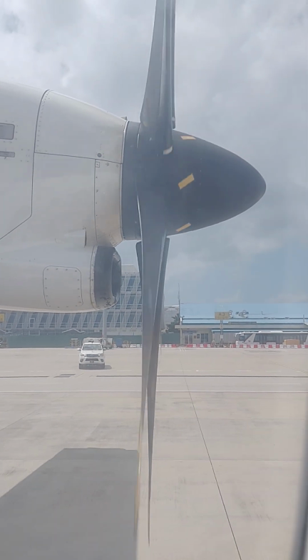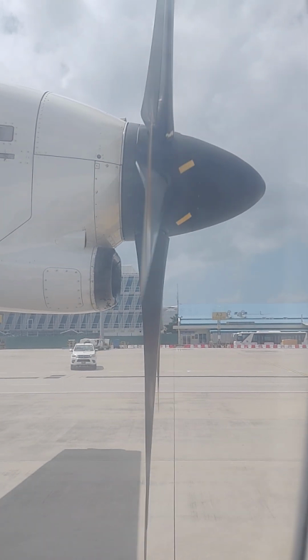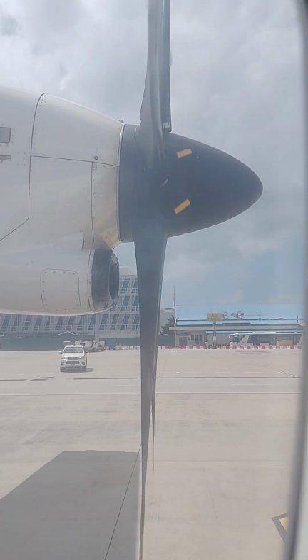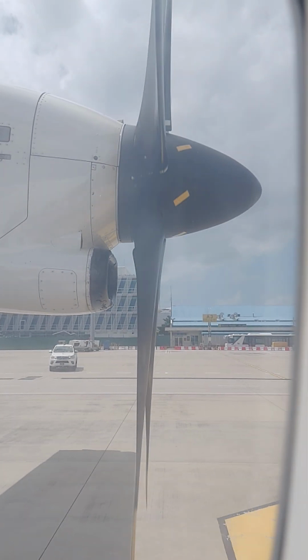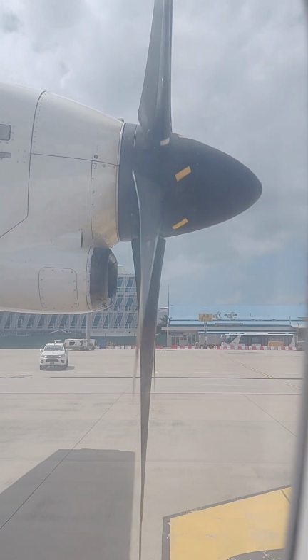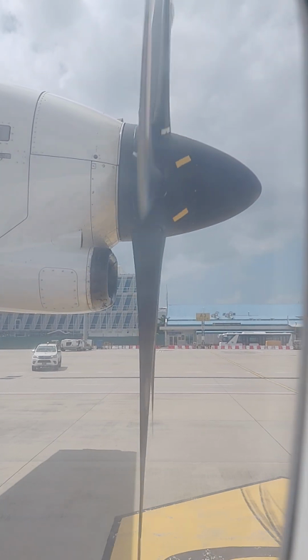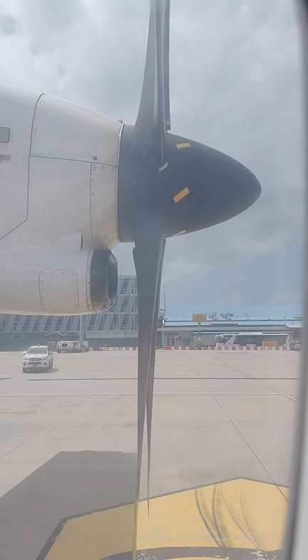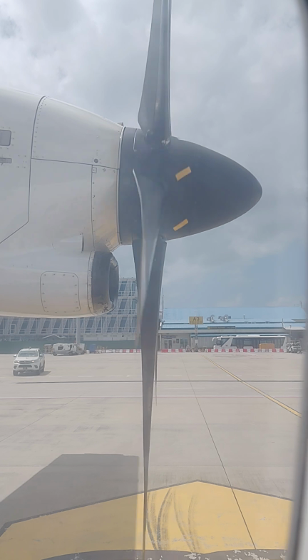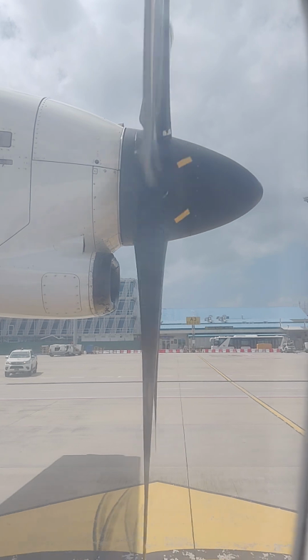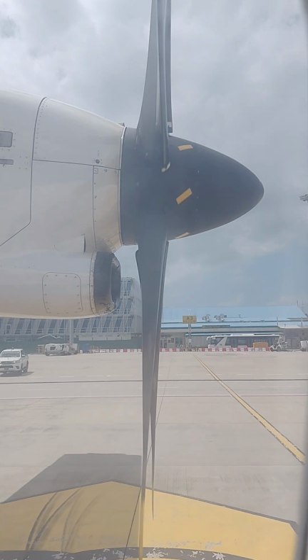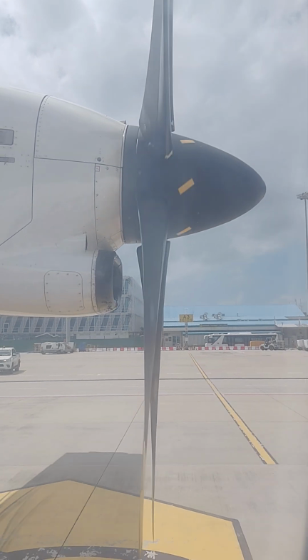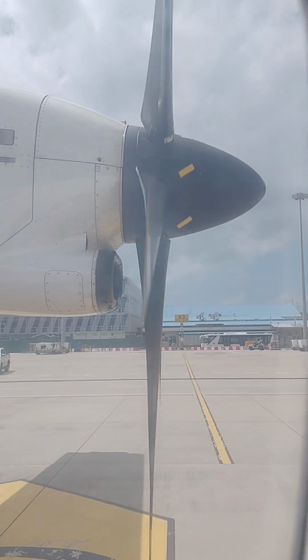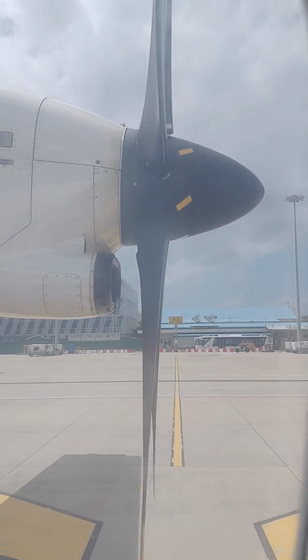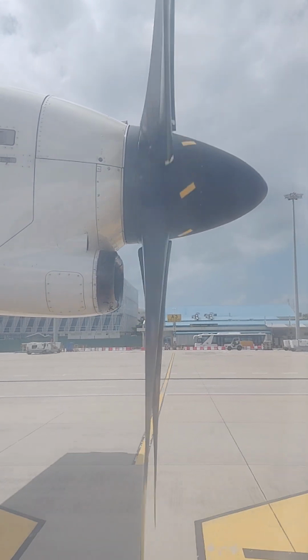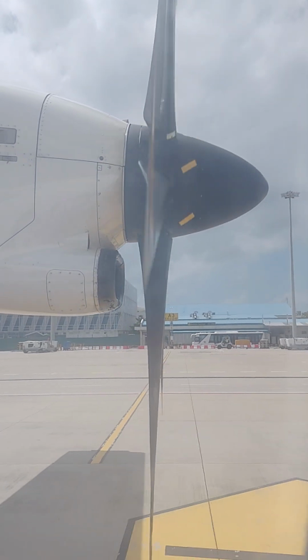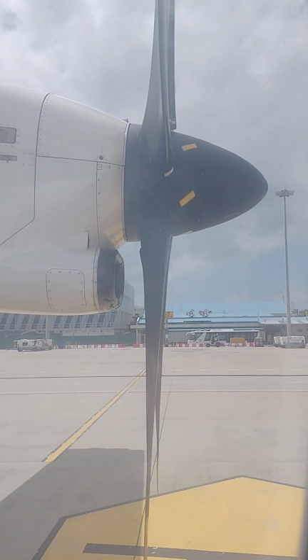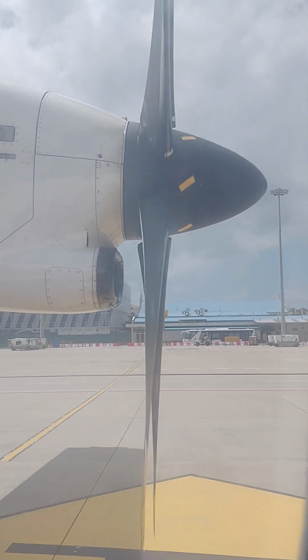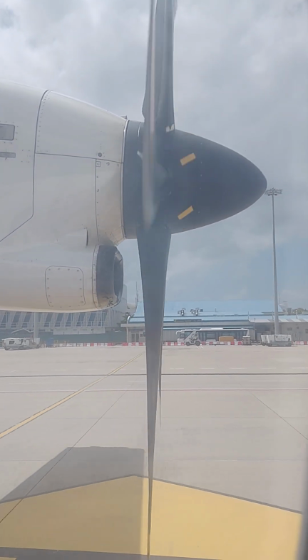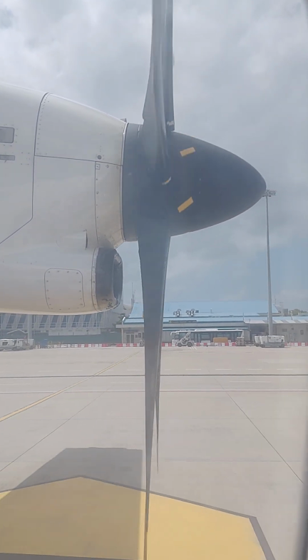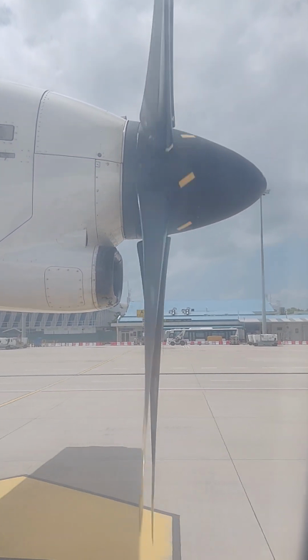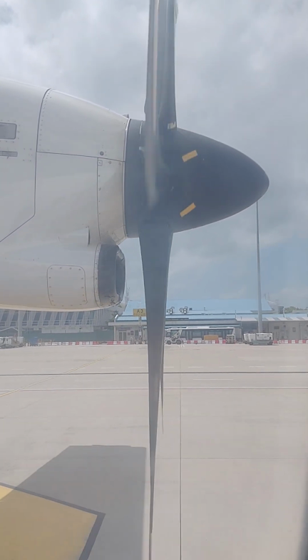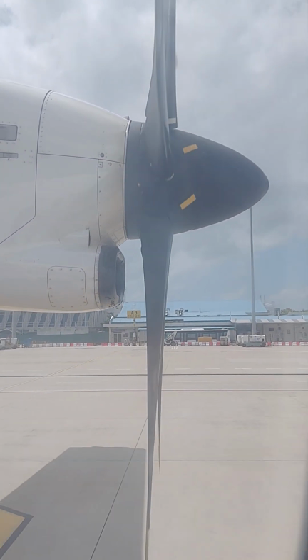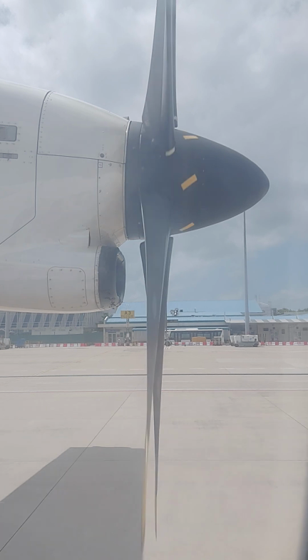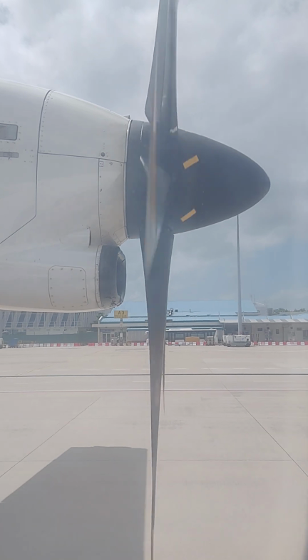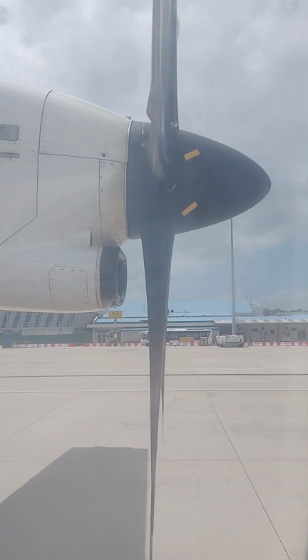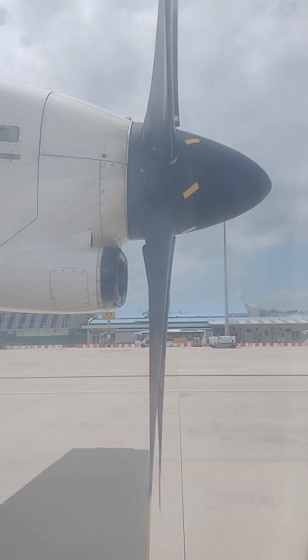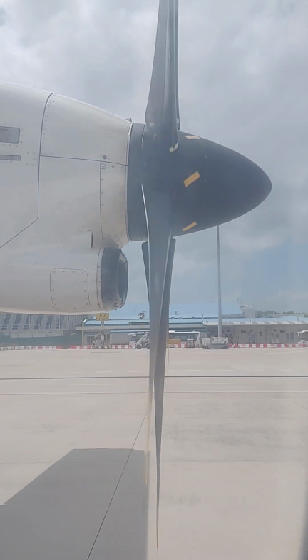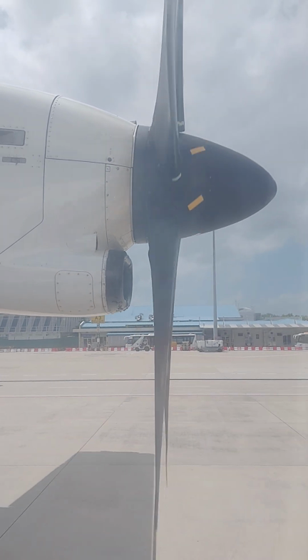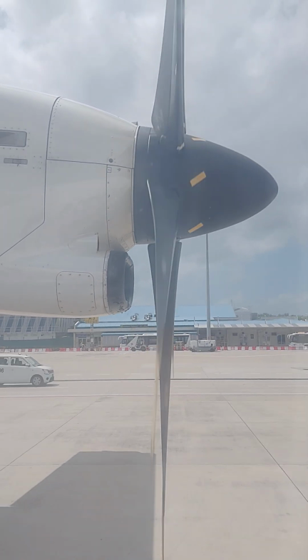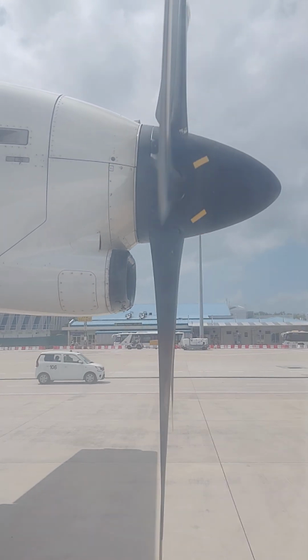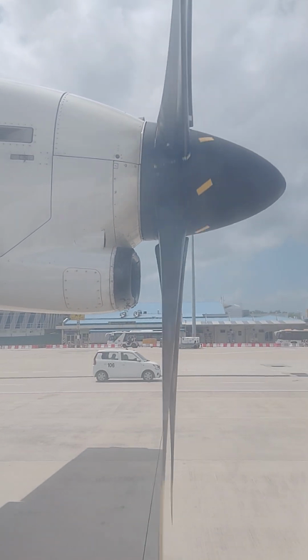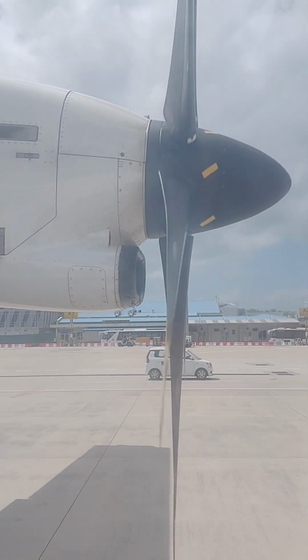We are now preparing for take off. Please put your seat in the upright position, armrests down, and ensure your tray table is stowed. Your baggage should be stored in the overhead compartment or under the seat in front of you.